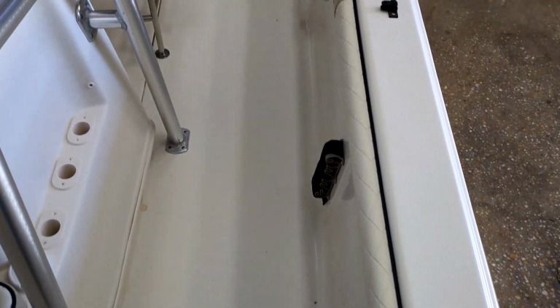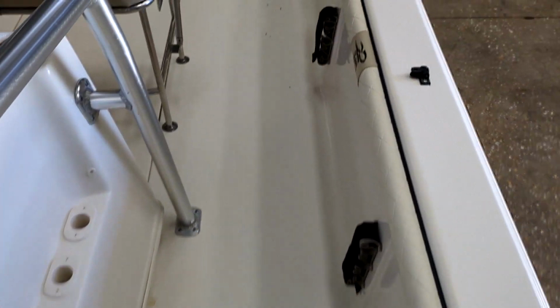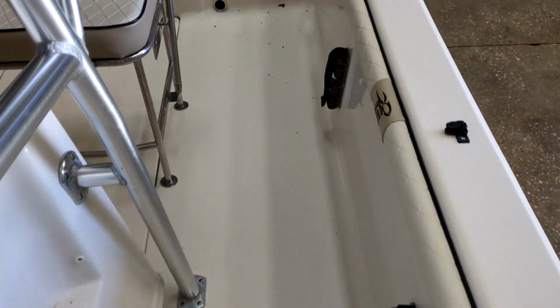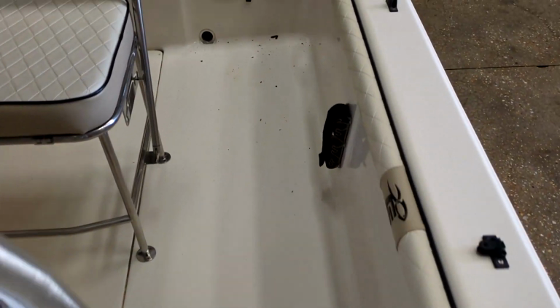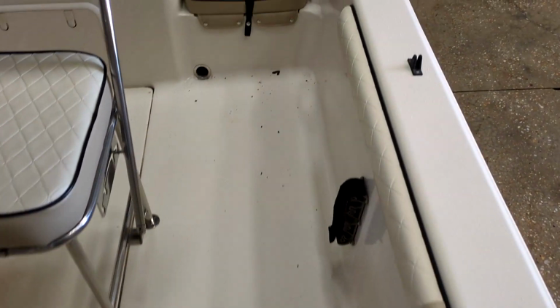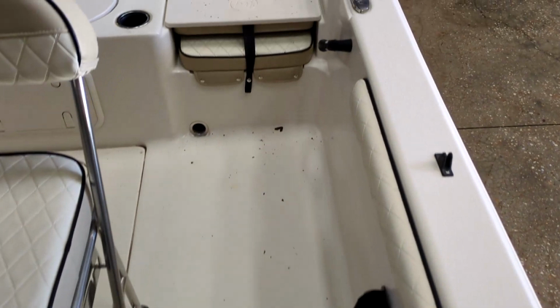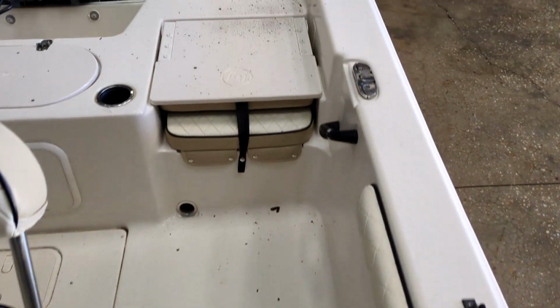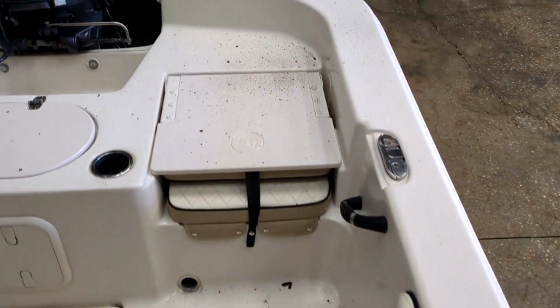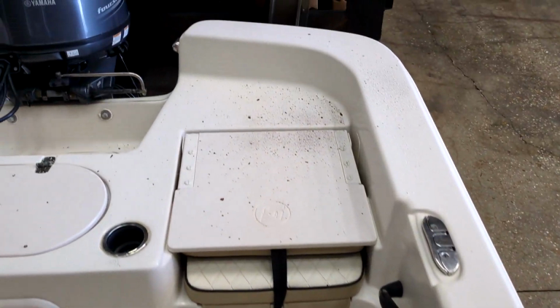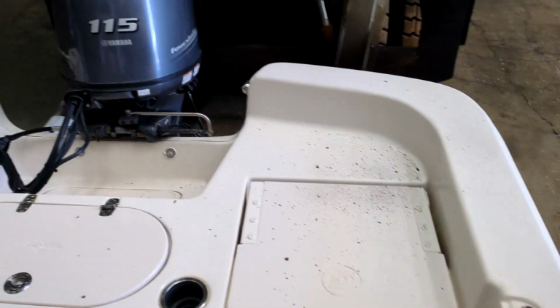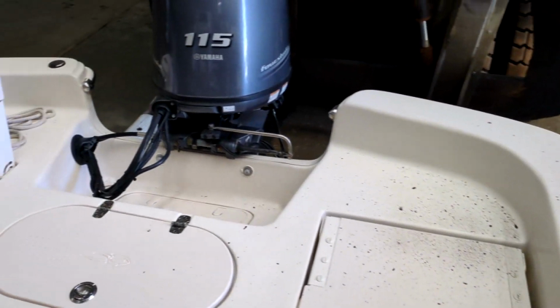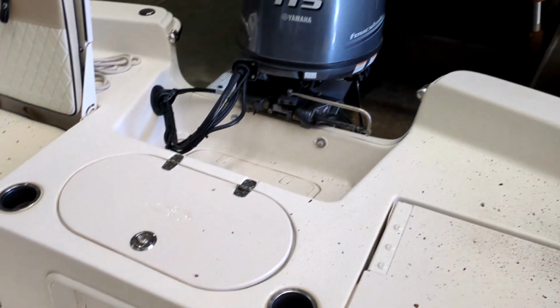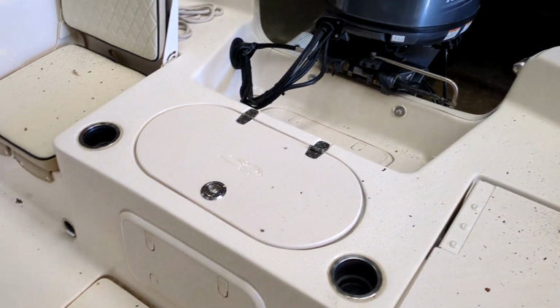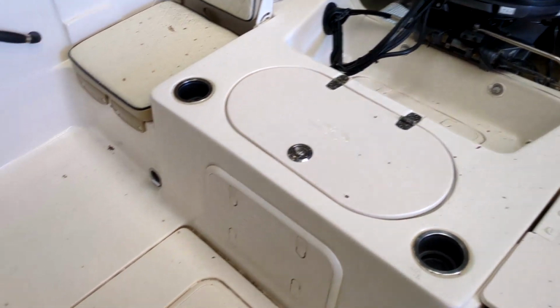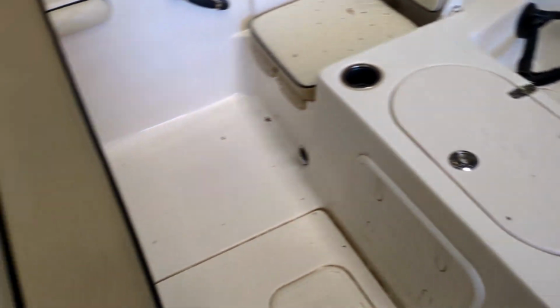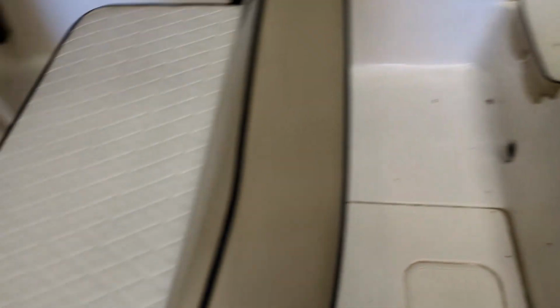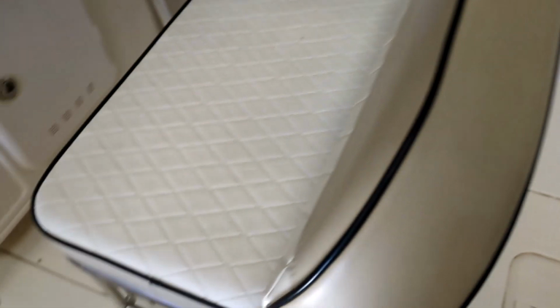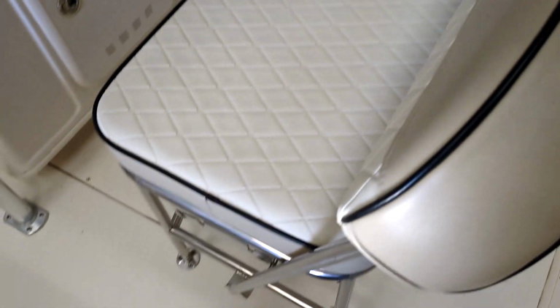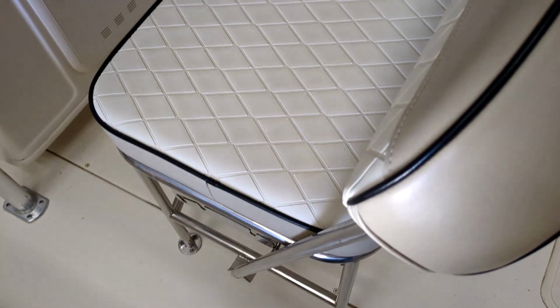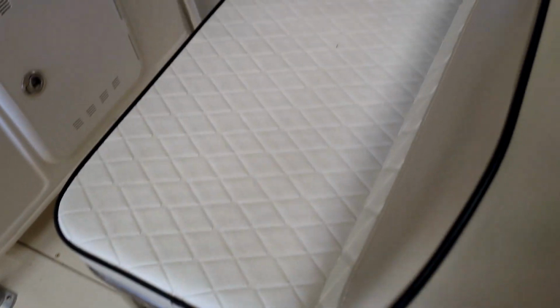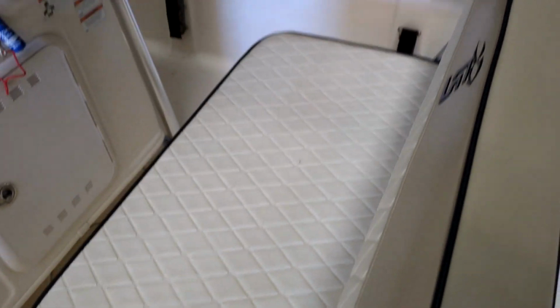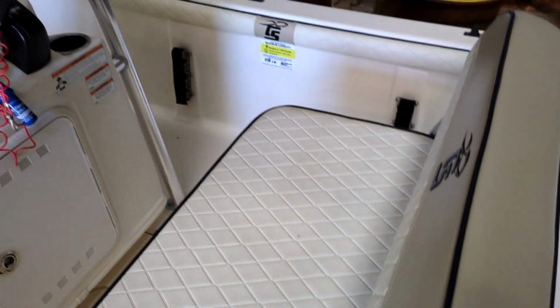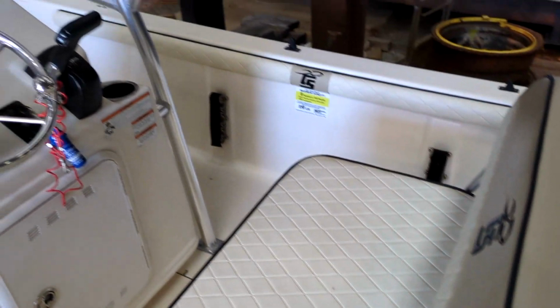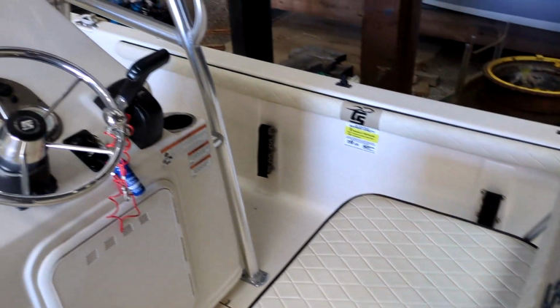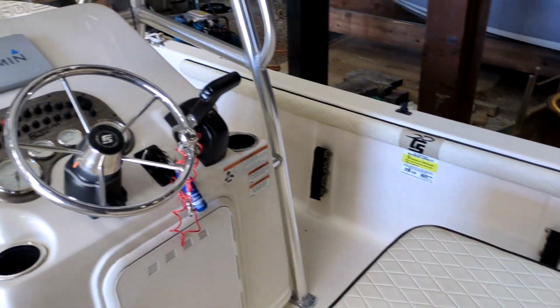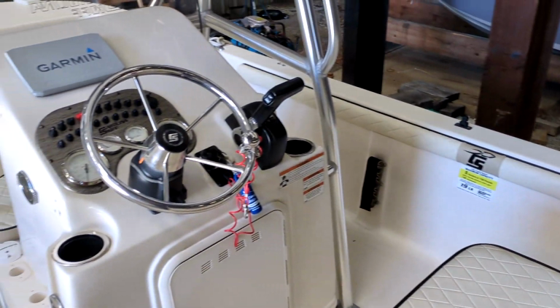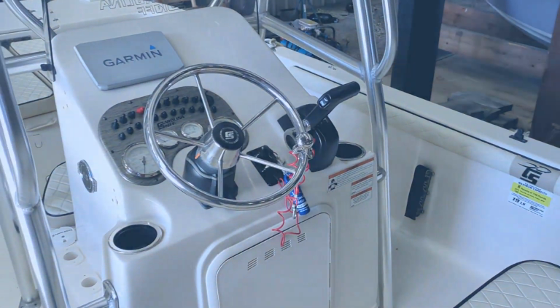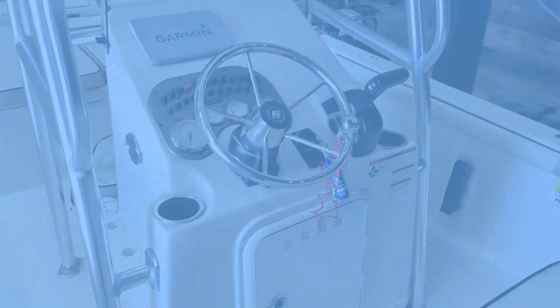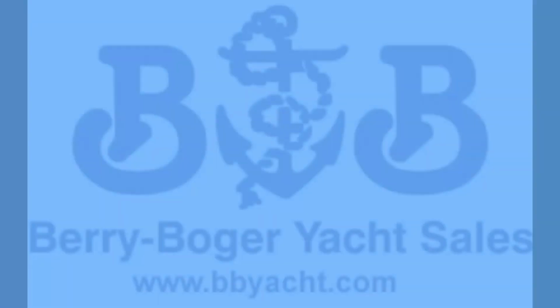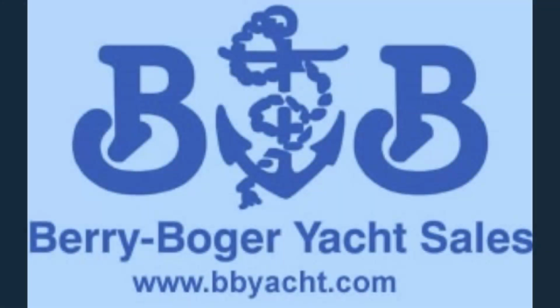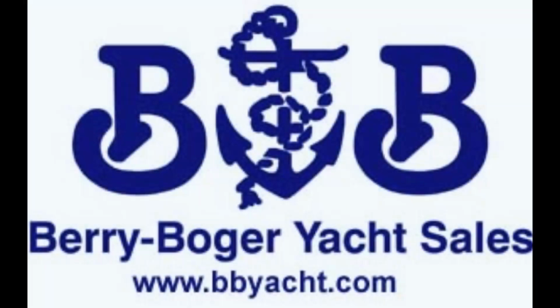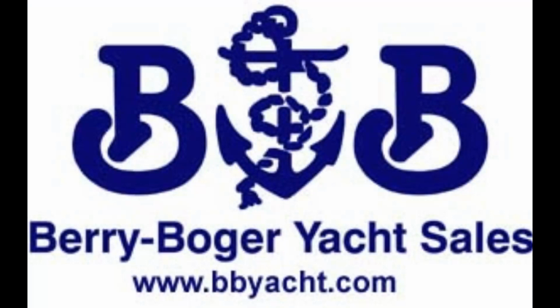The boat is in fantastic shape. All she needs is a bath to make her perfect. Her owner has moved out of the area and she's seriously for sale.